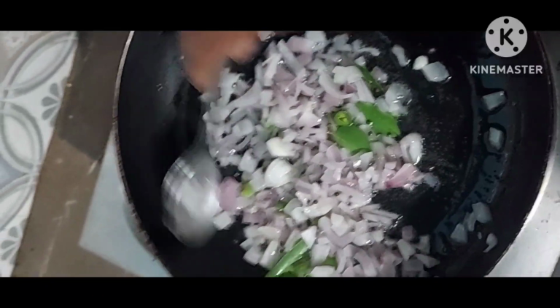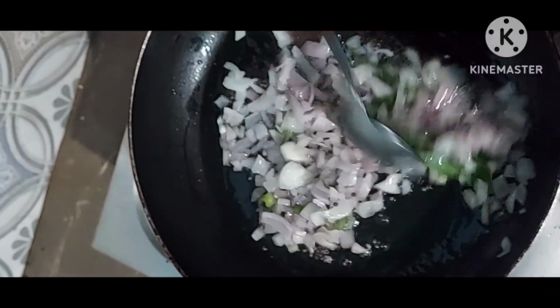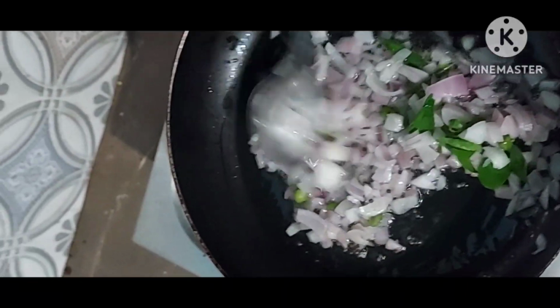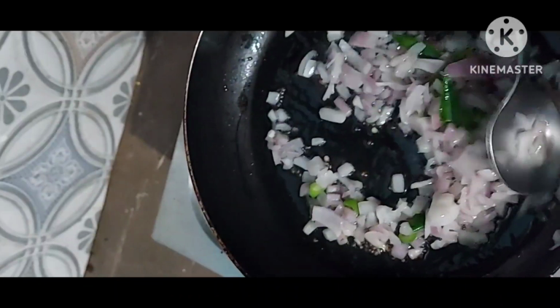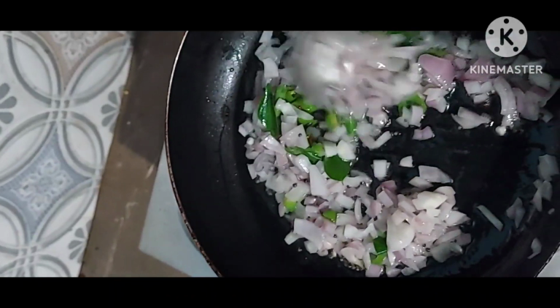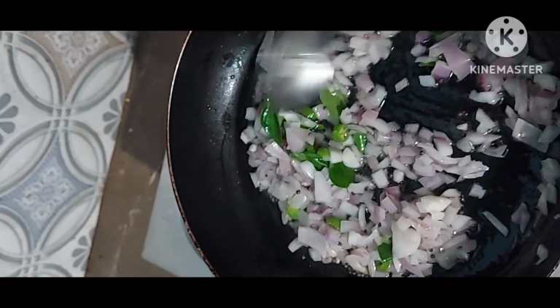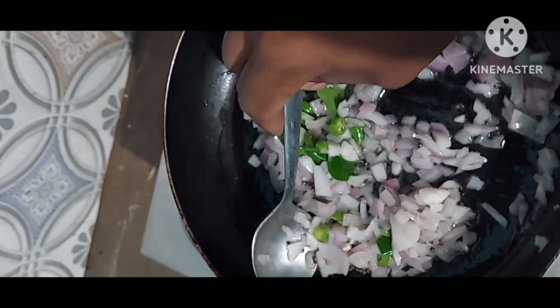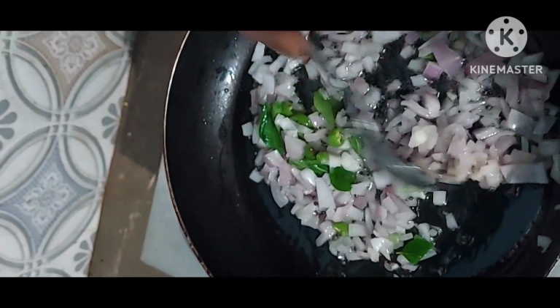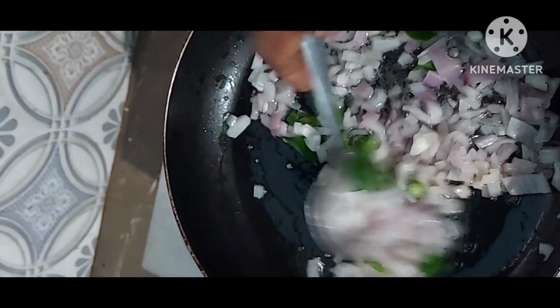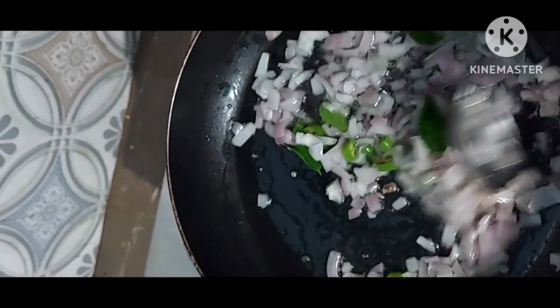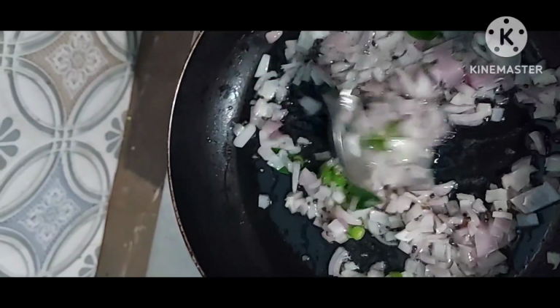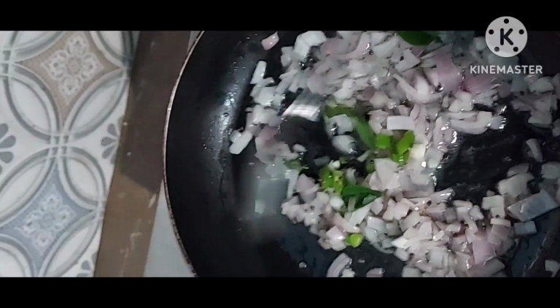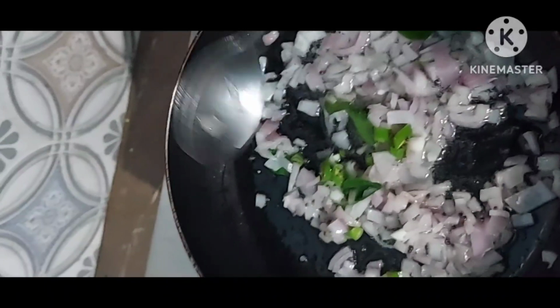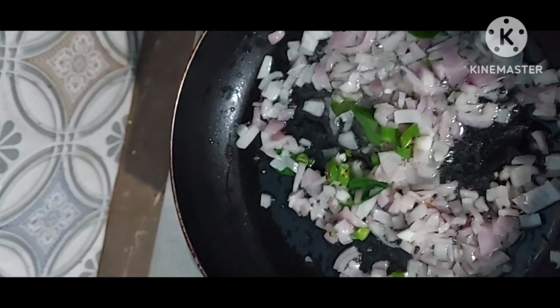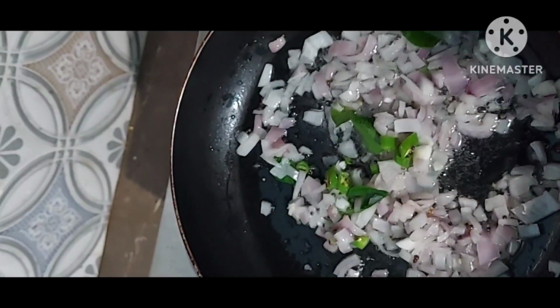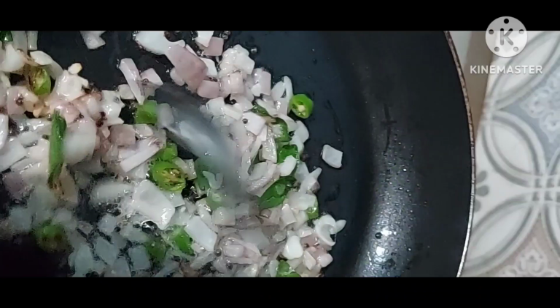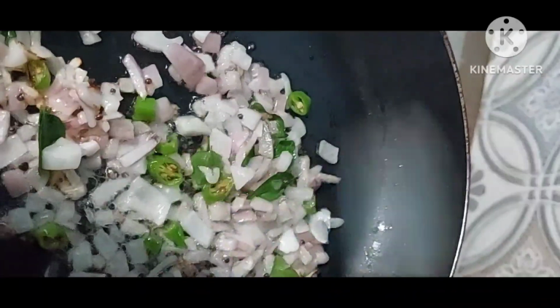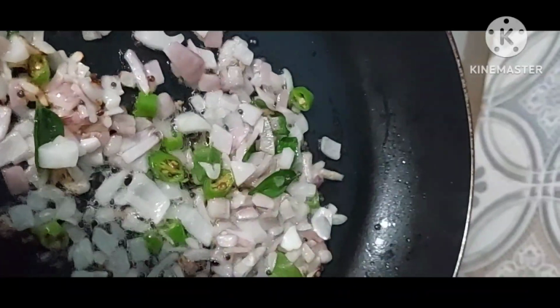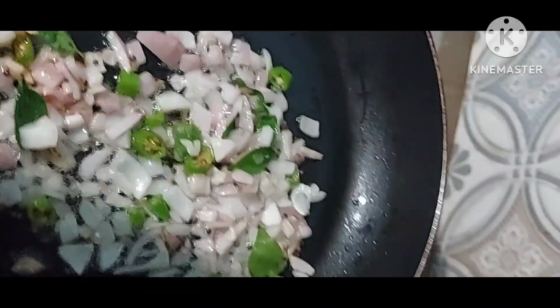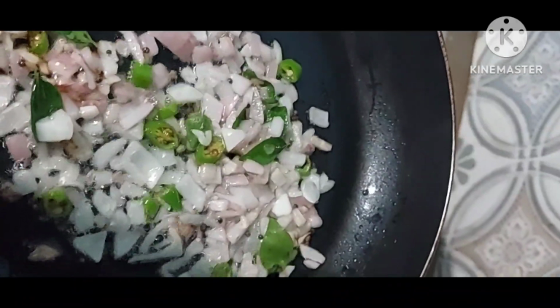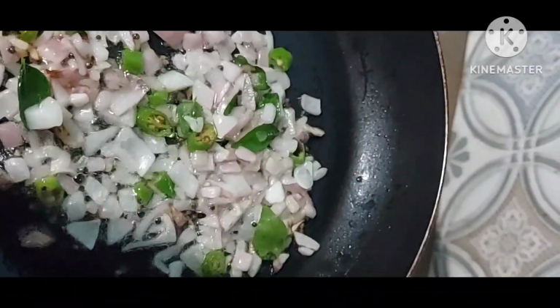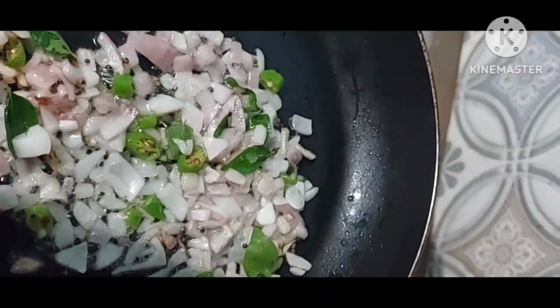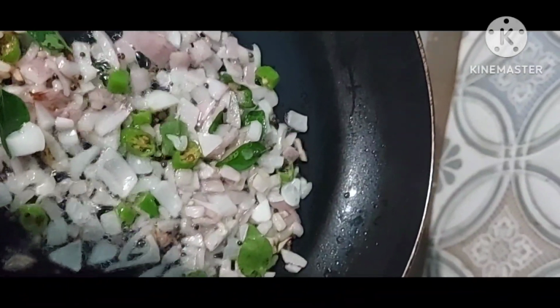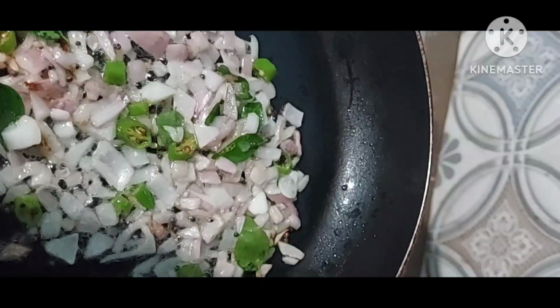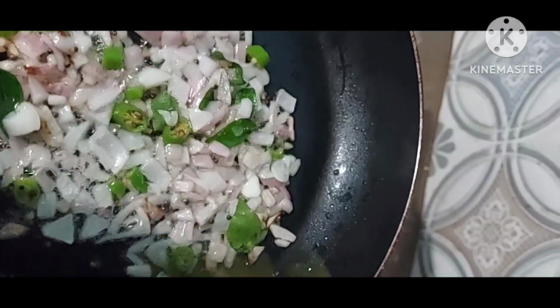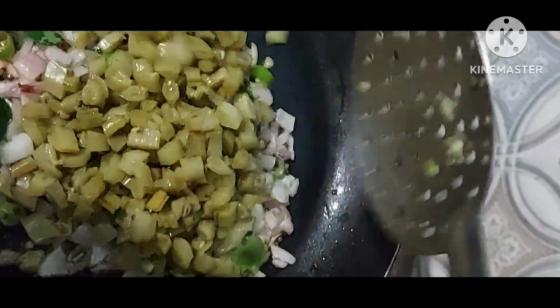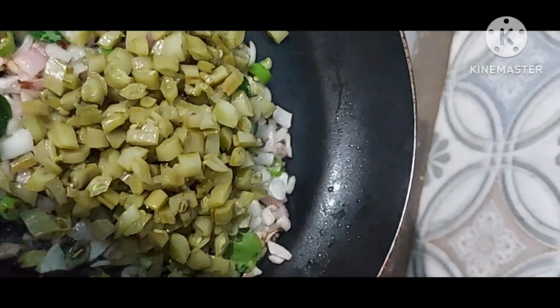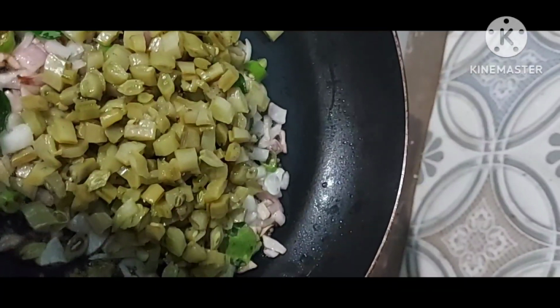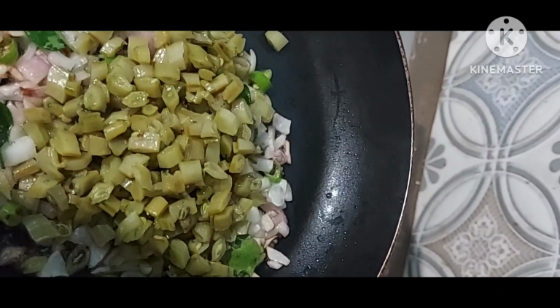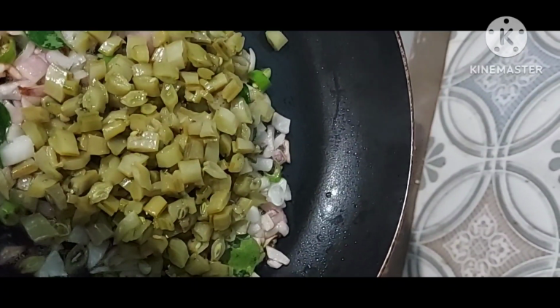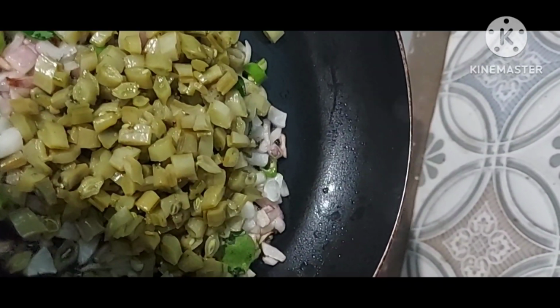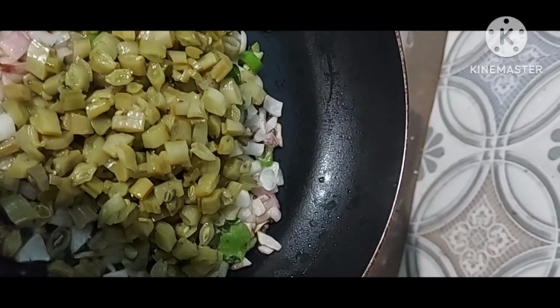When a little color change appears, add the cooked cluster beans and mix it well.